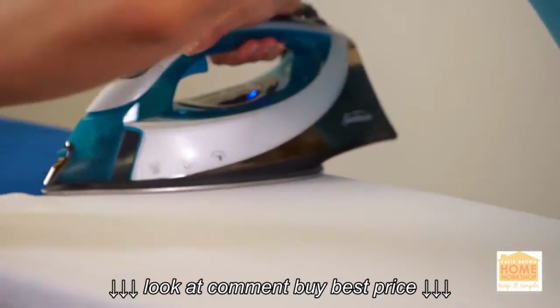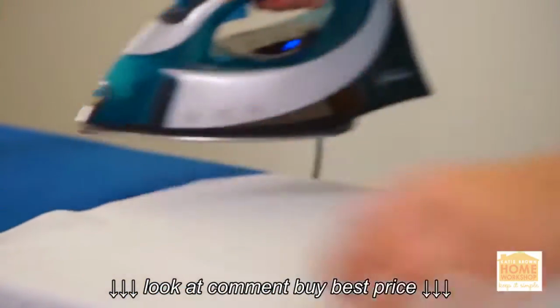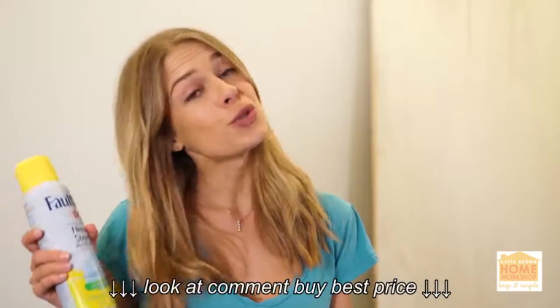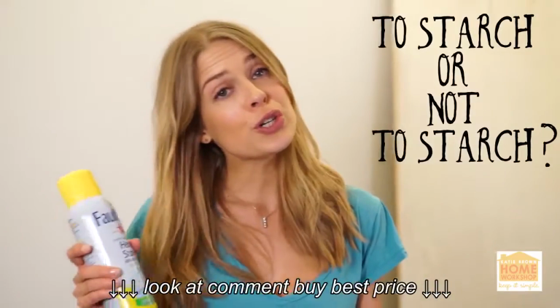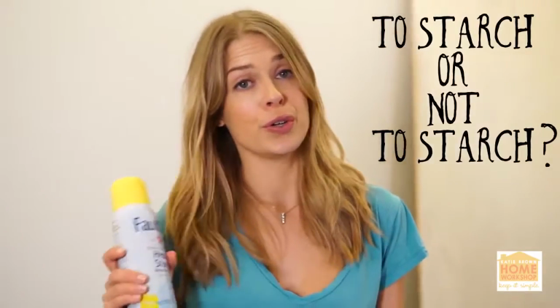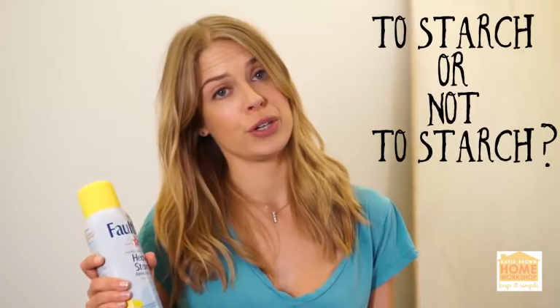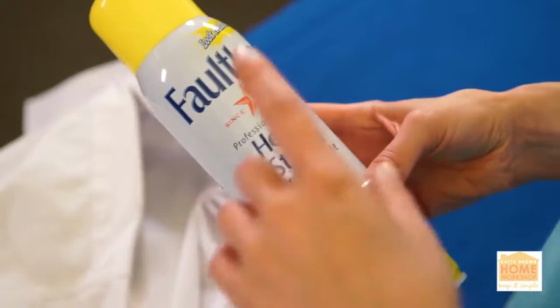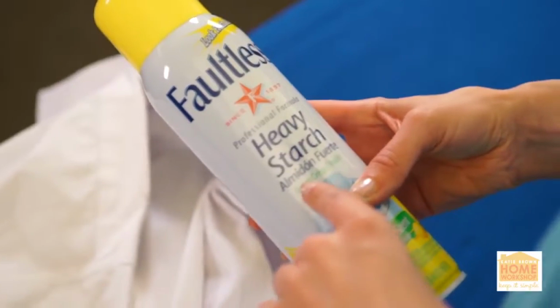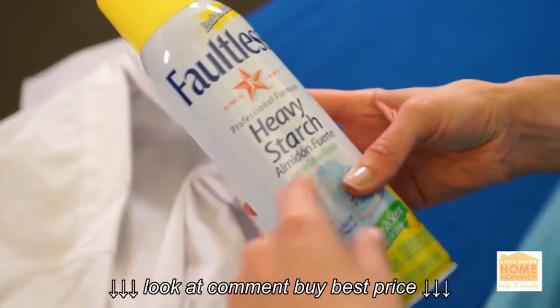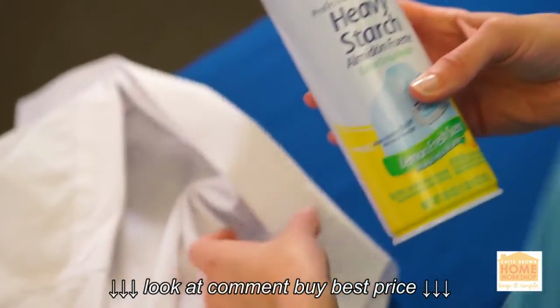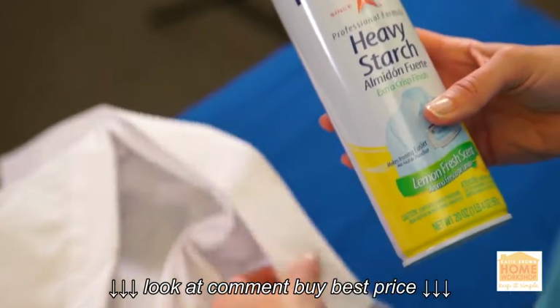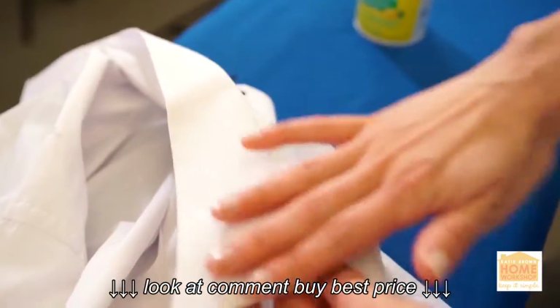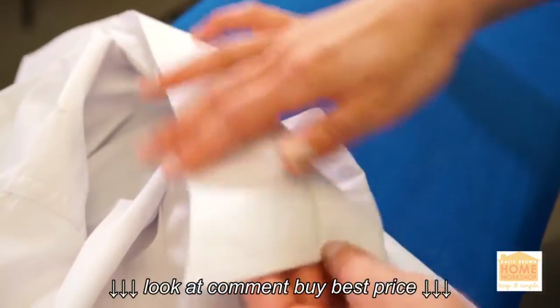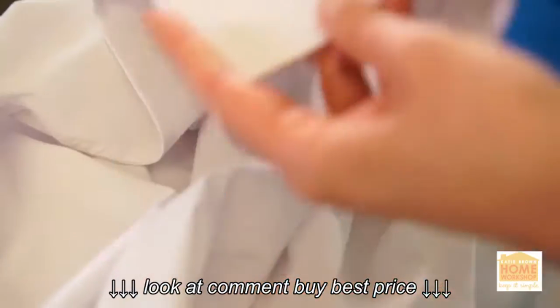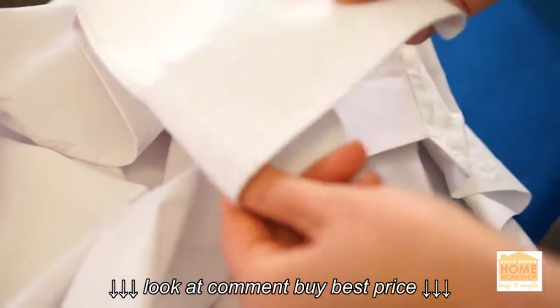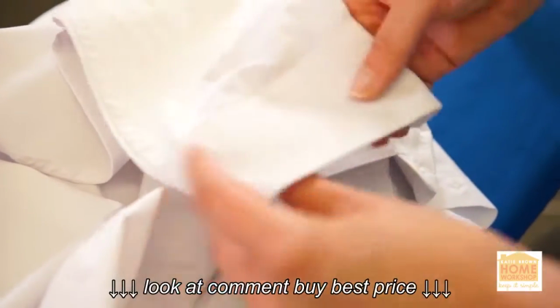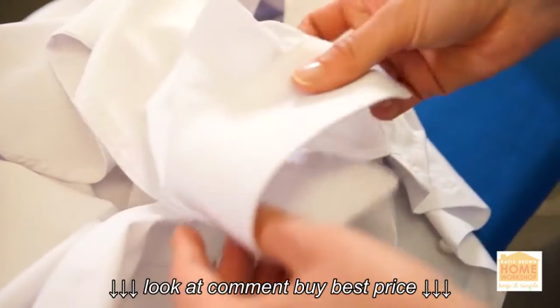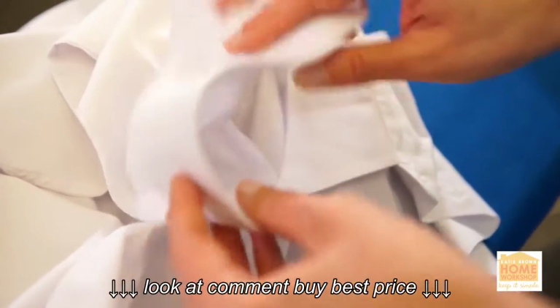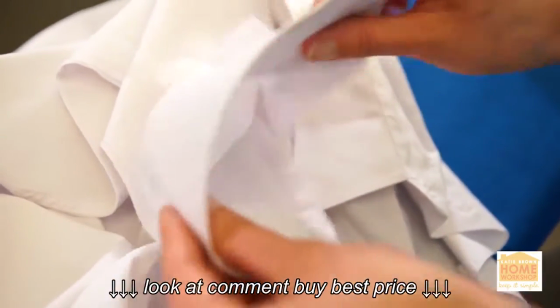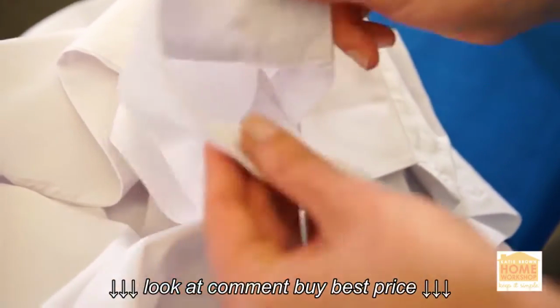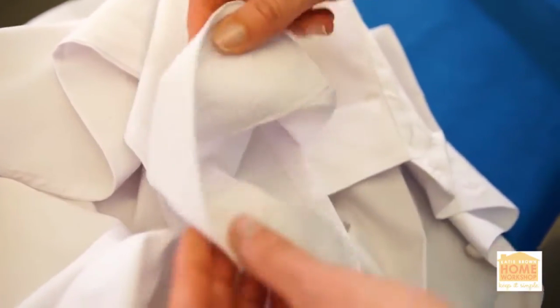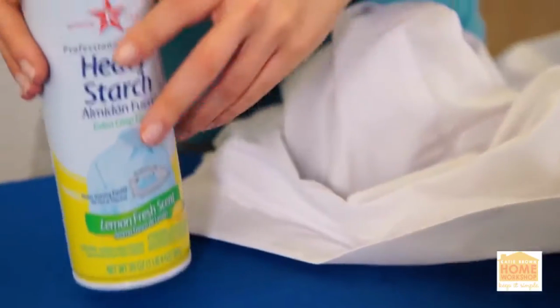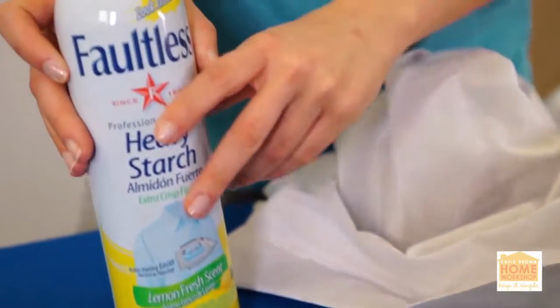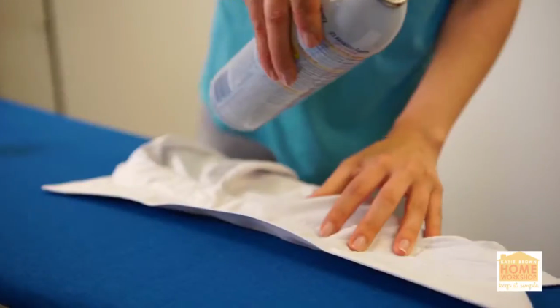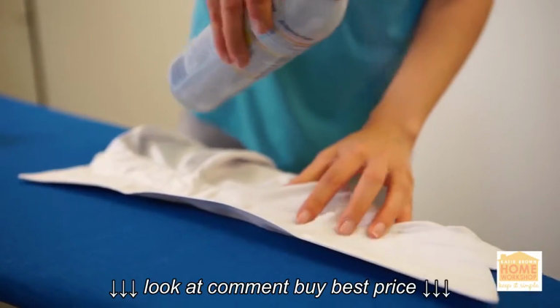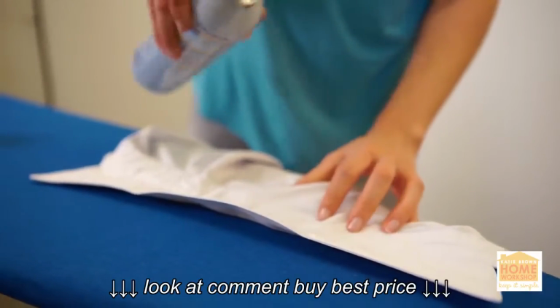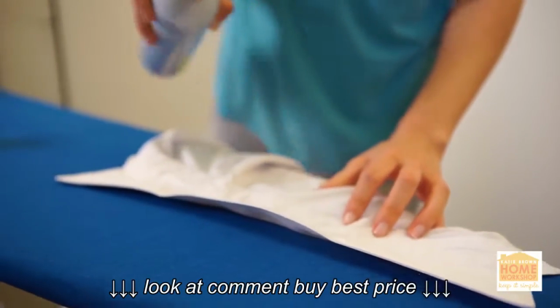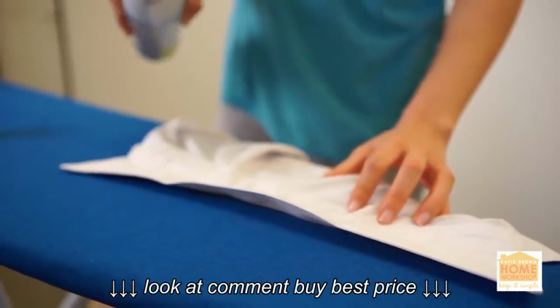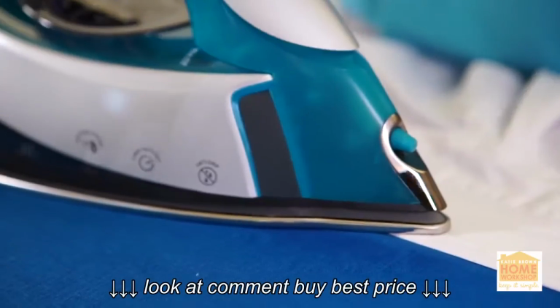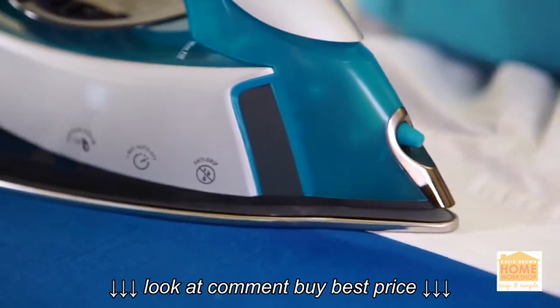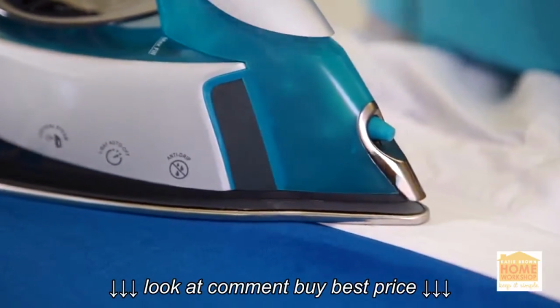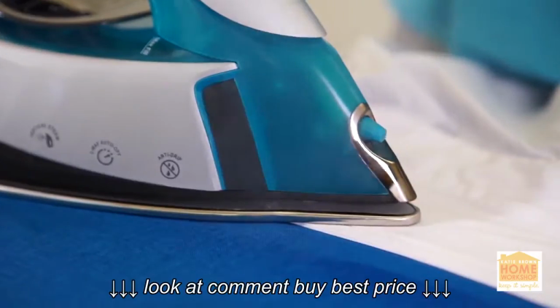So the question is, do you starch or don't you starch? What I recommend is starch your collar and your cuffs. Those are the ones you want really crisp and clean, so a light spray of starch across the areas you want starched and then an iron over it is all you need.